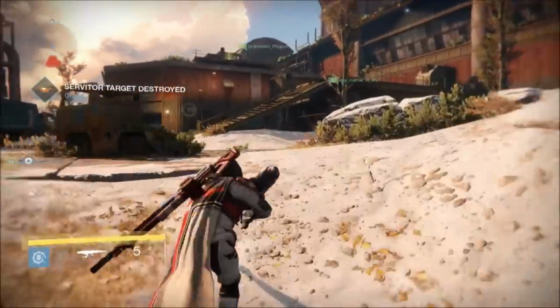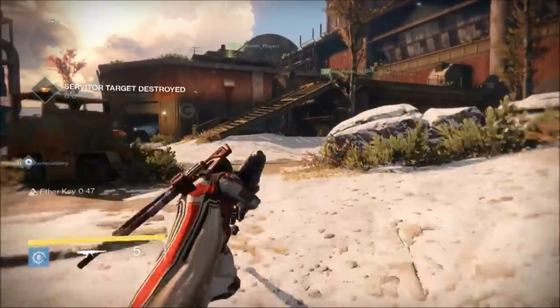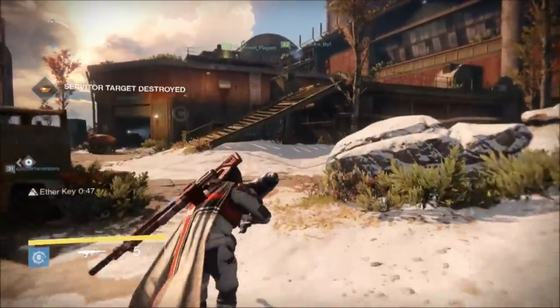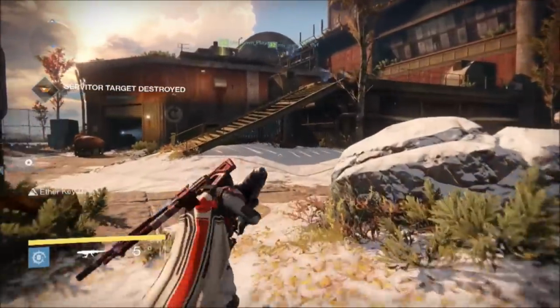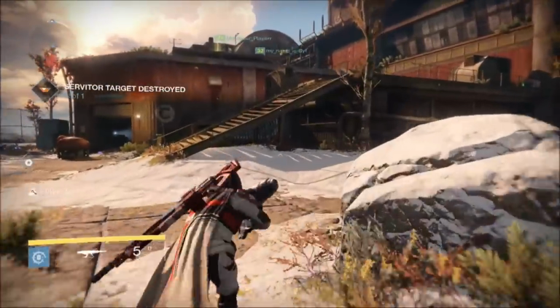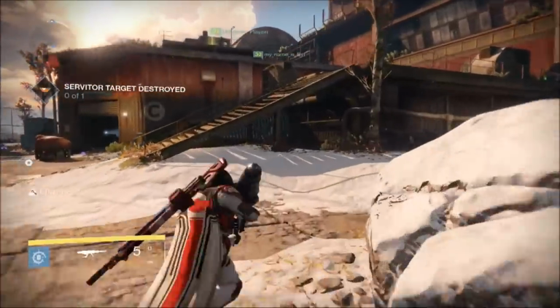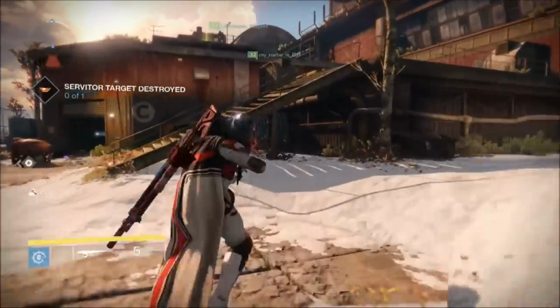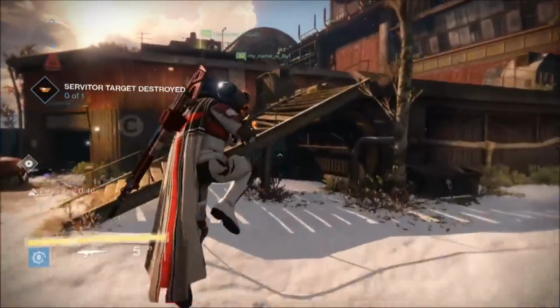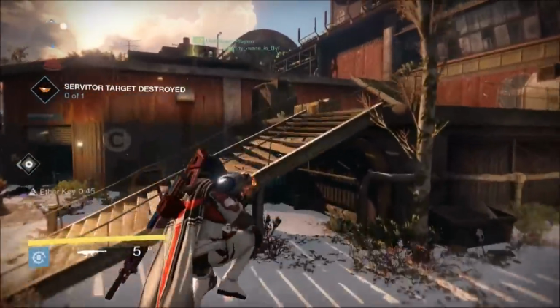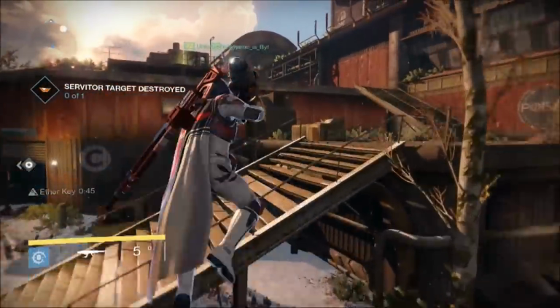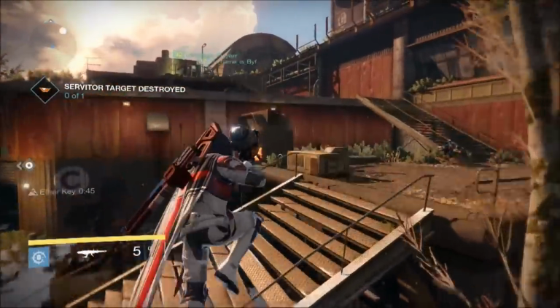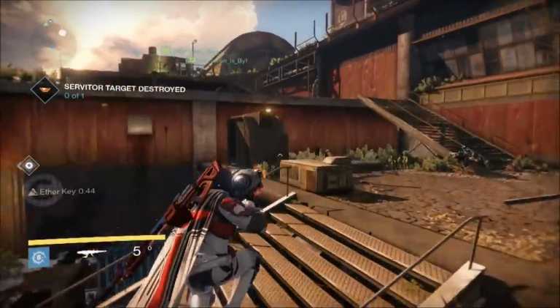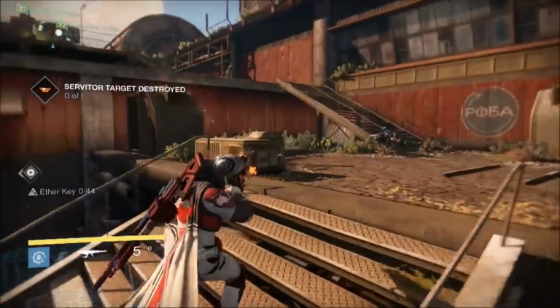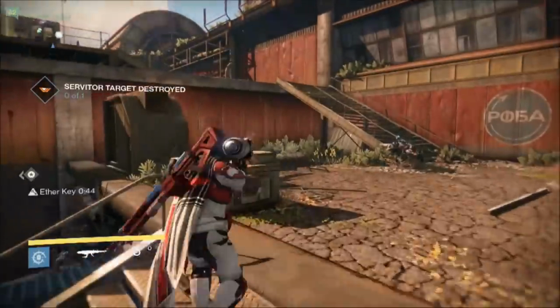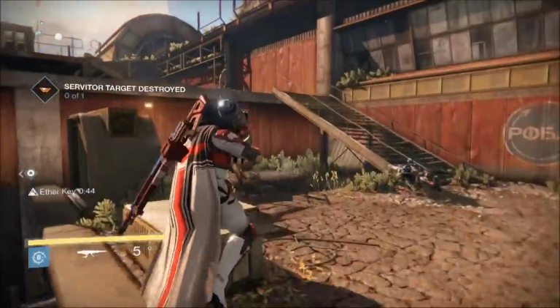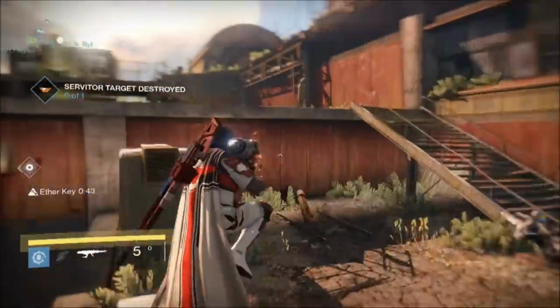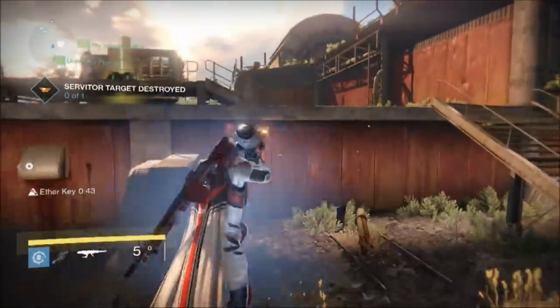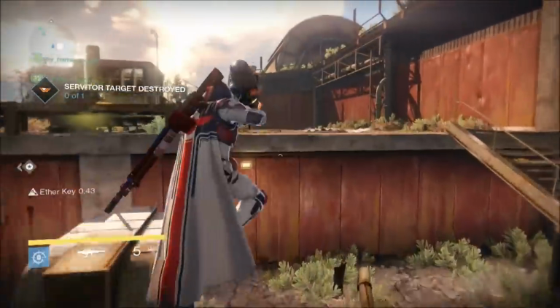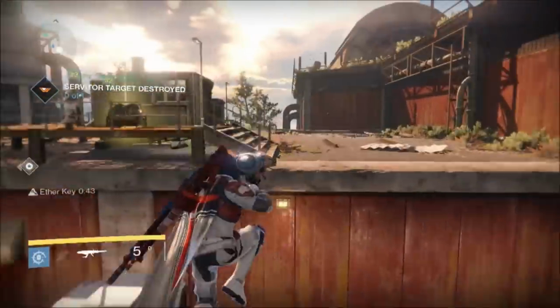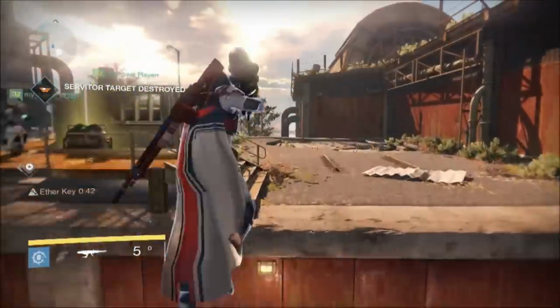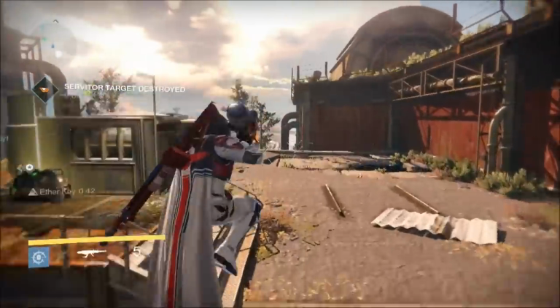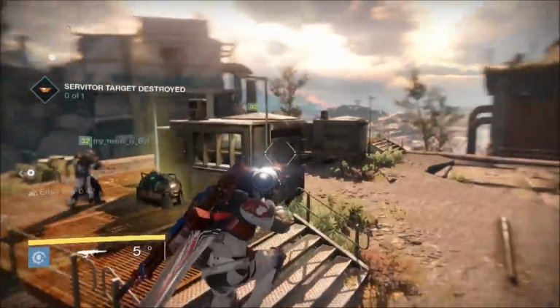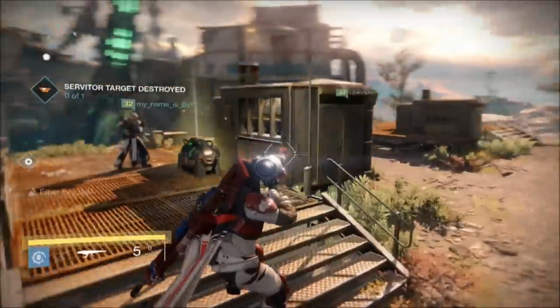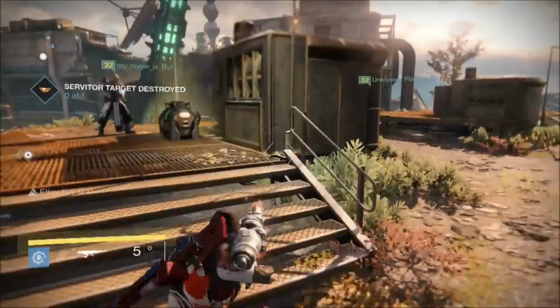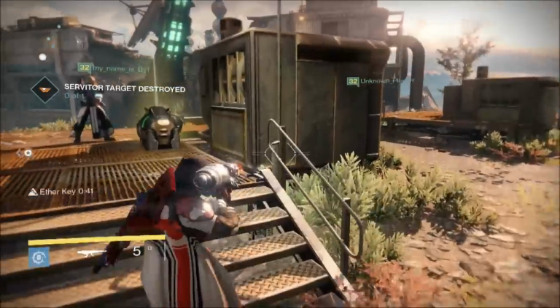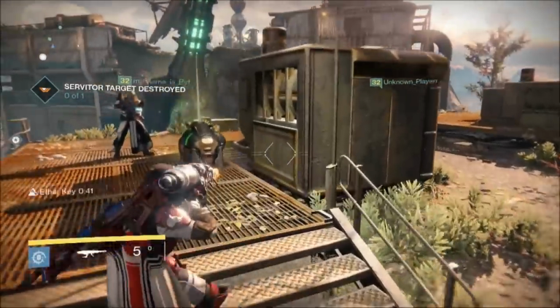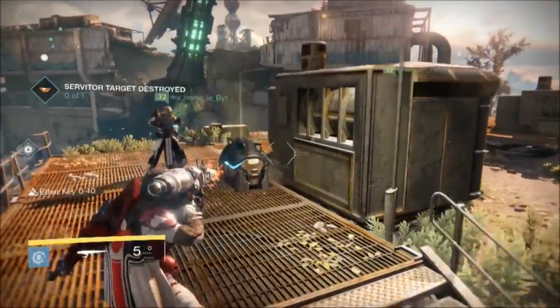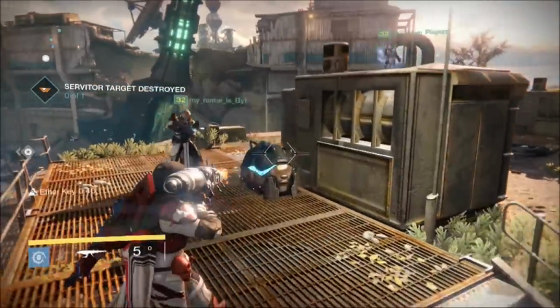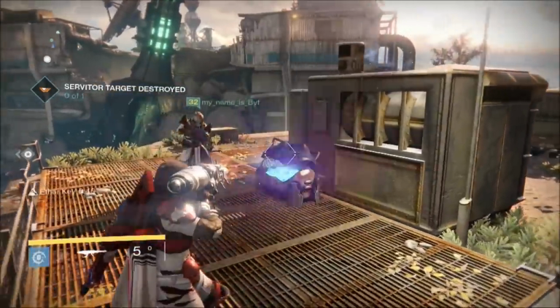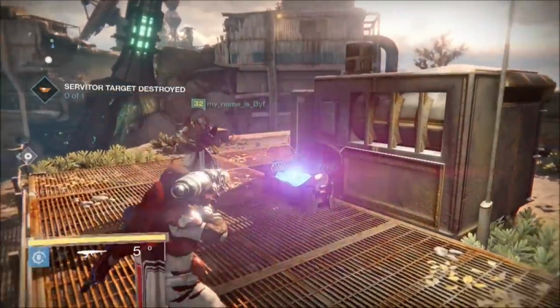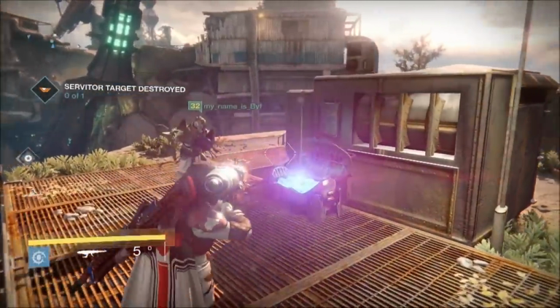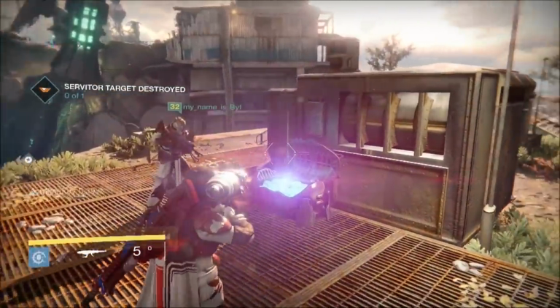Once you have the ether key, scour the surrounding area for the ether chest. Now ether chests have a tail of light emanating from them, making them a little easier to spot.